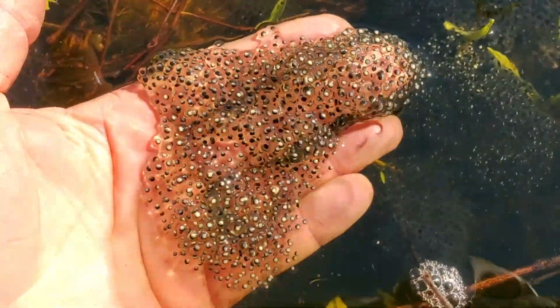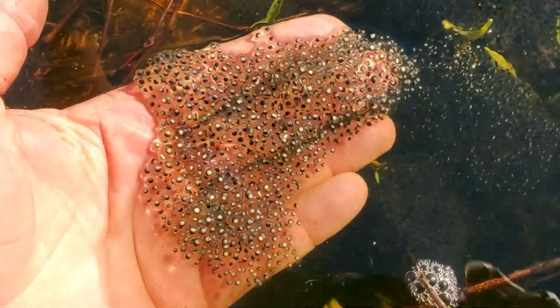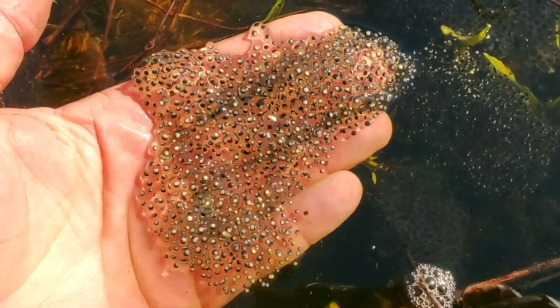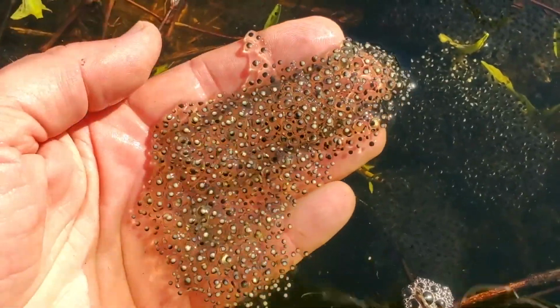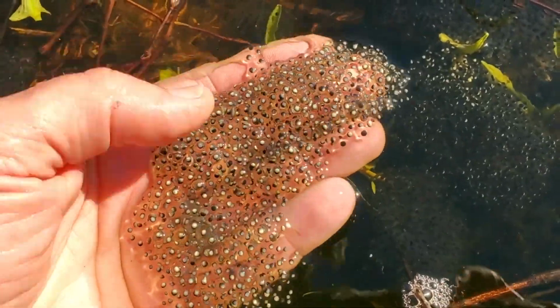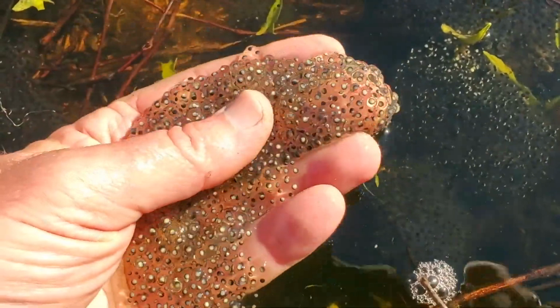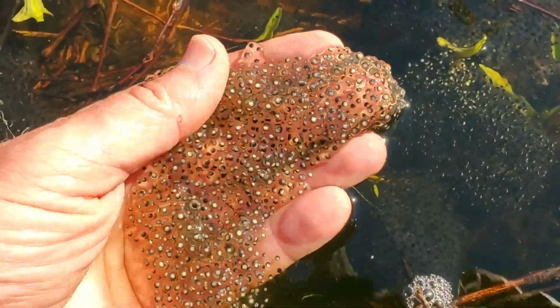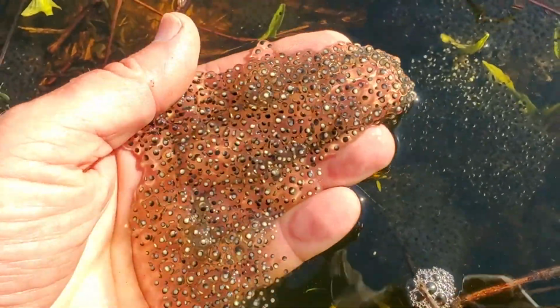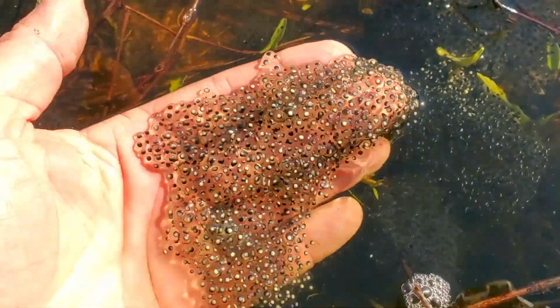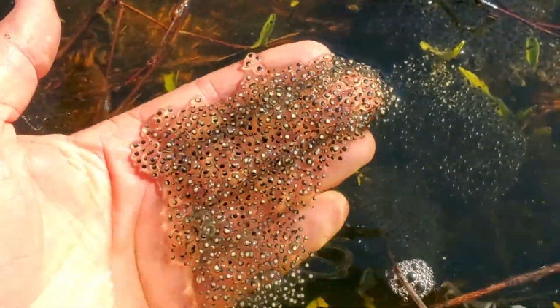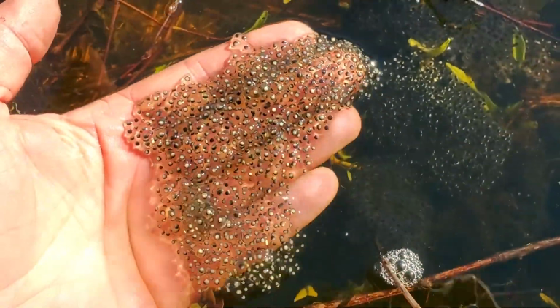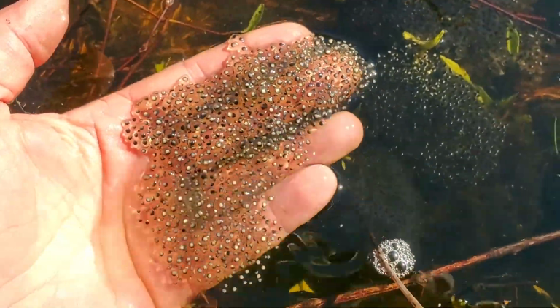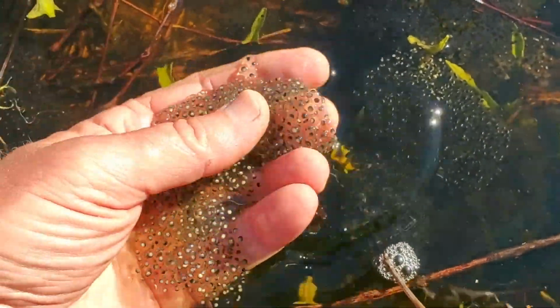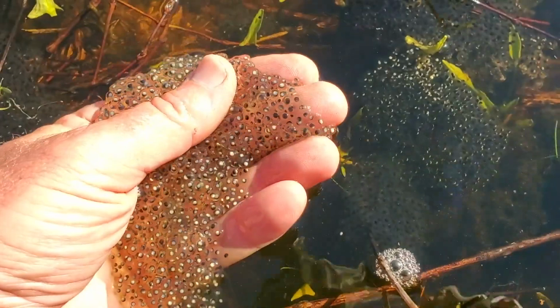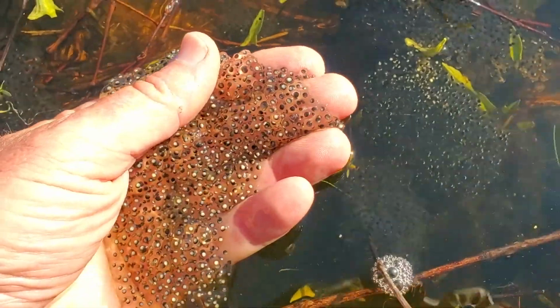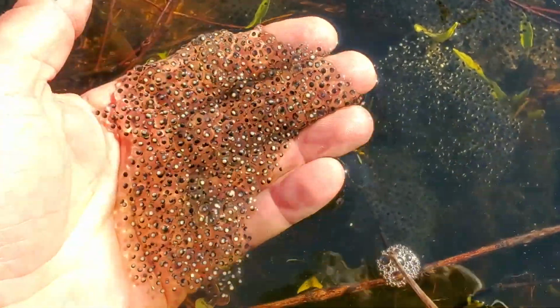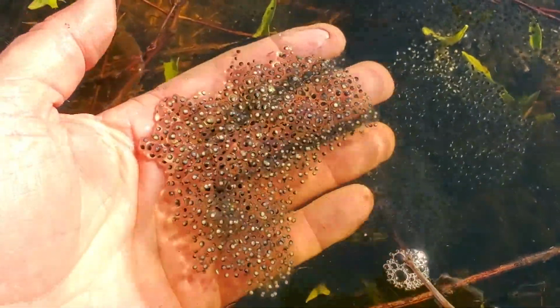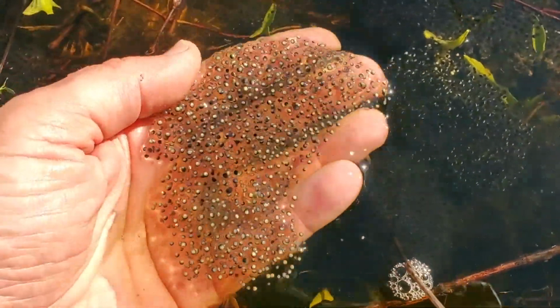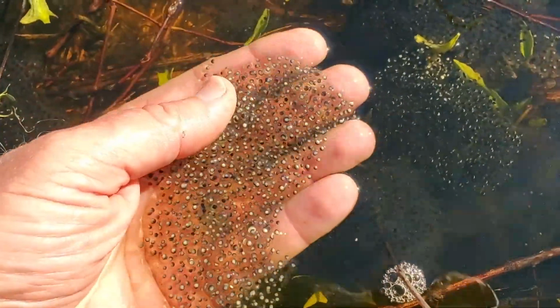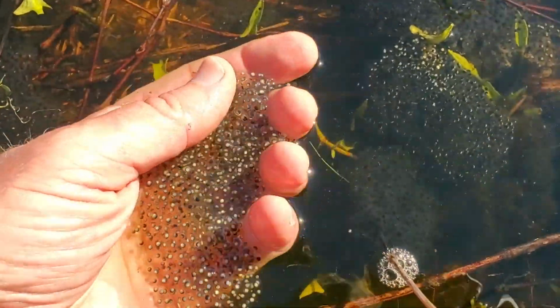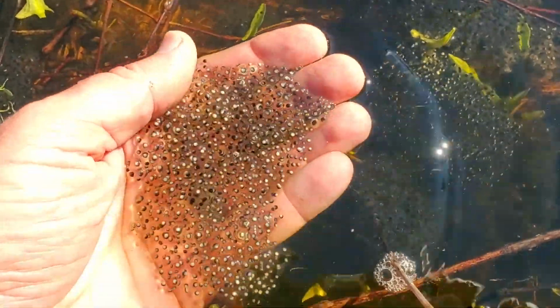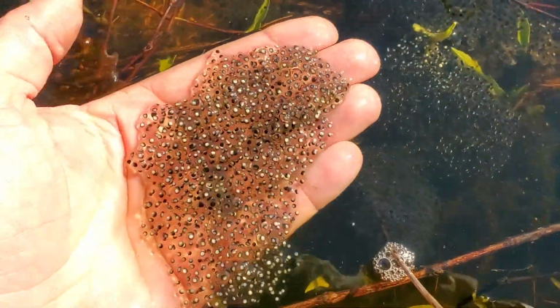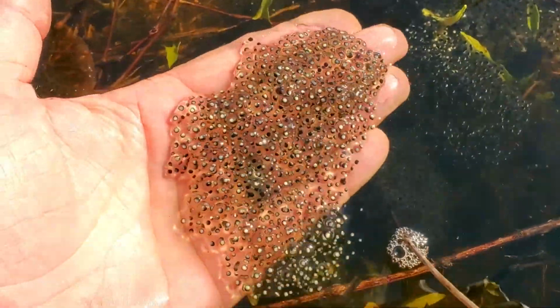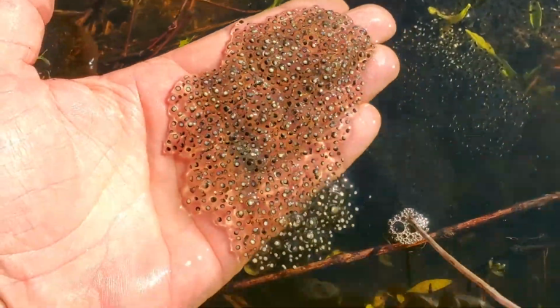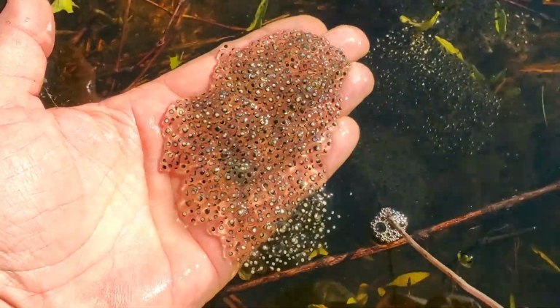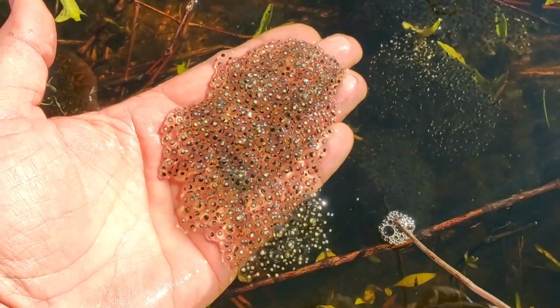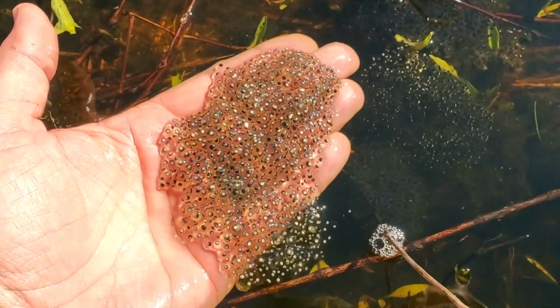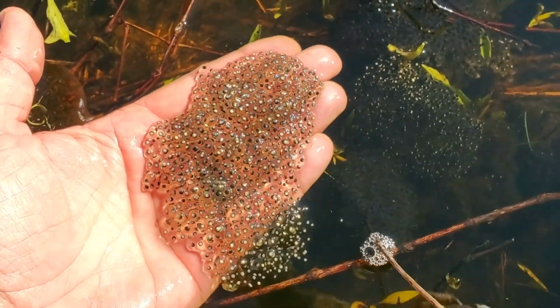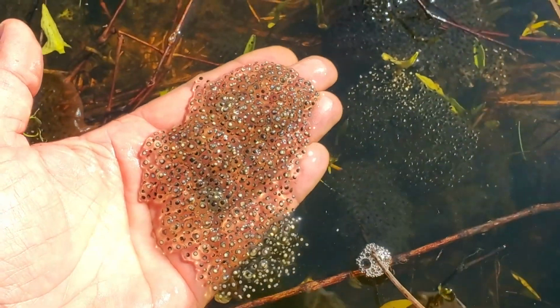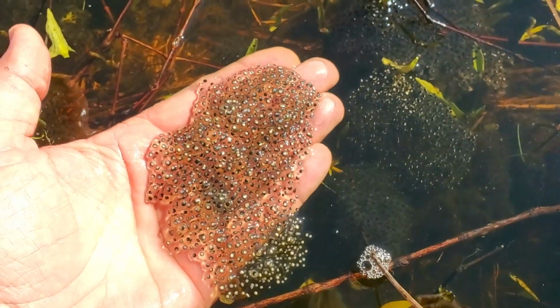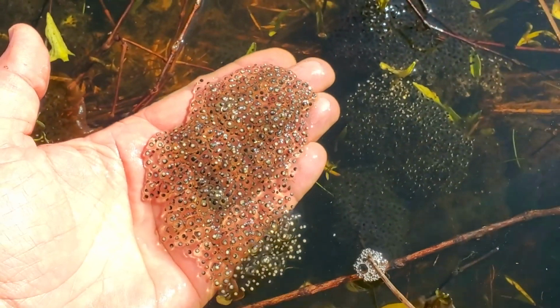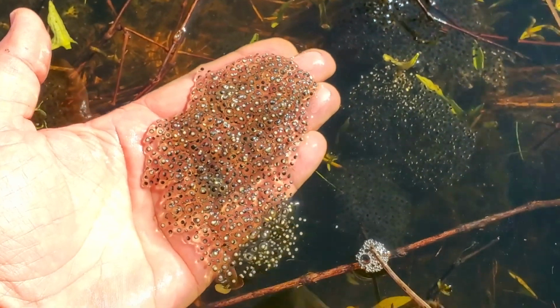Those eggs hatch into little tadpoles, and those tadpoles metamorphose into frogs. And then the froglets — little guys — grow into adult frogs who come back here to the same wetland. Awesome. What a productive place.